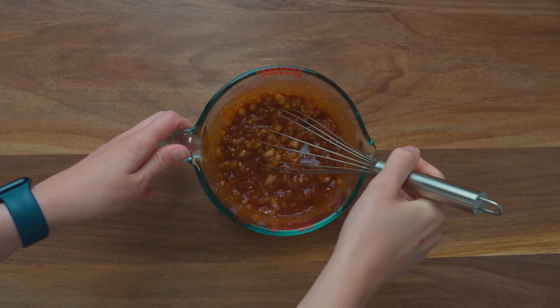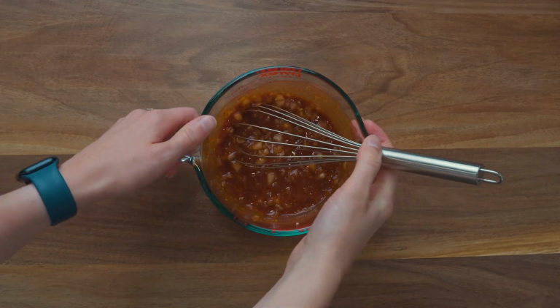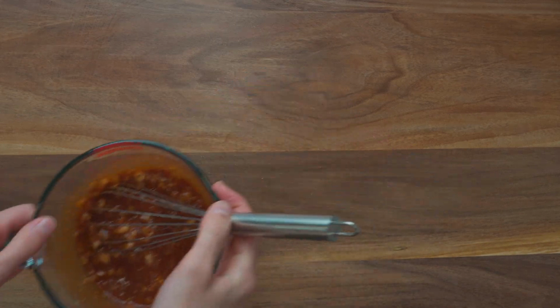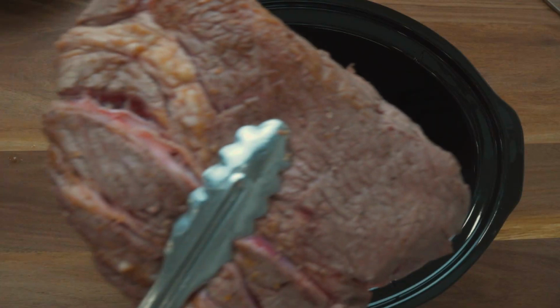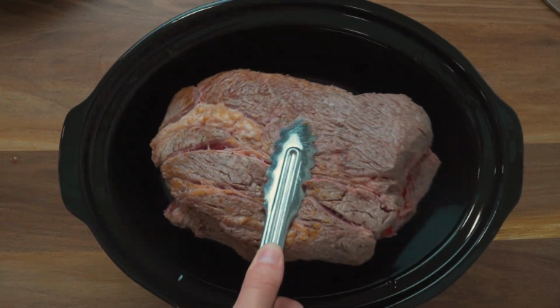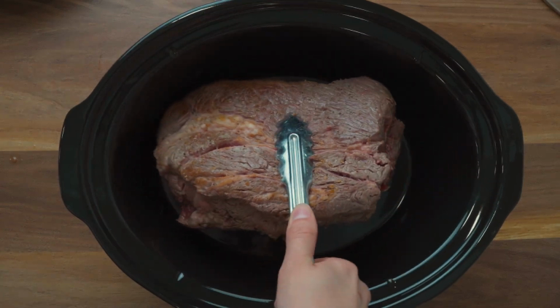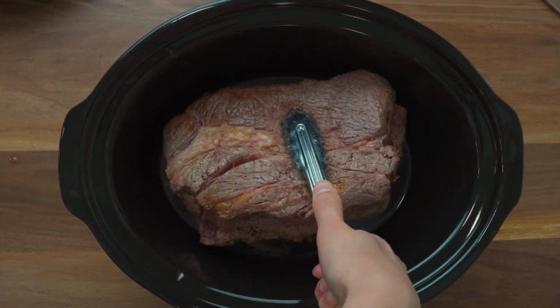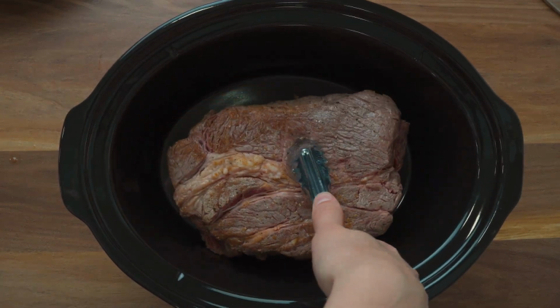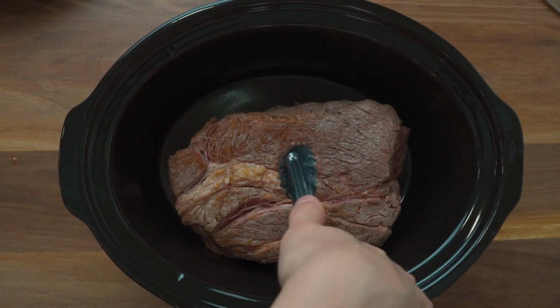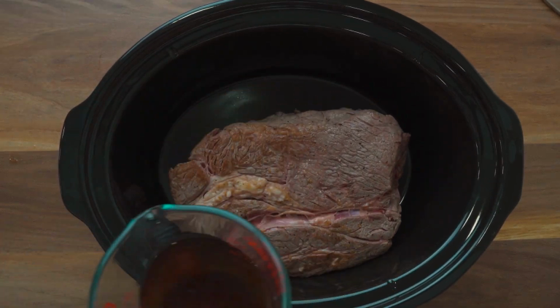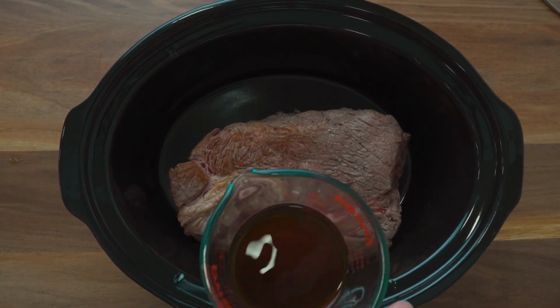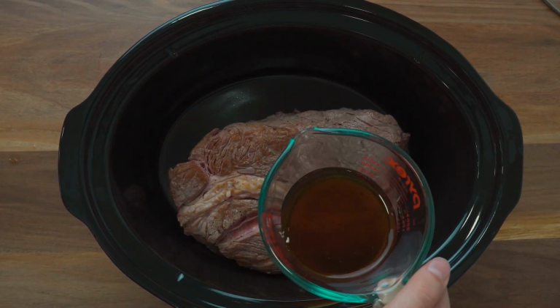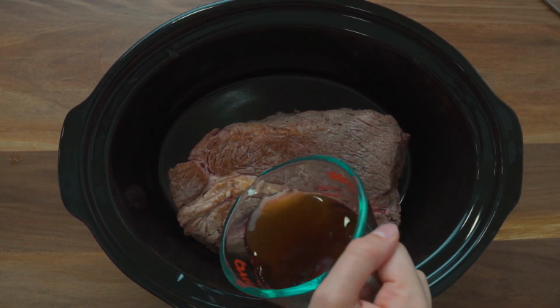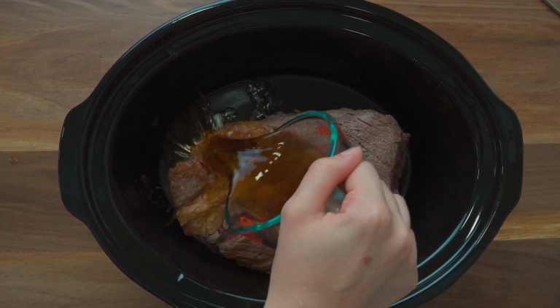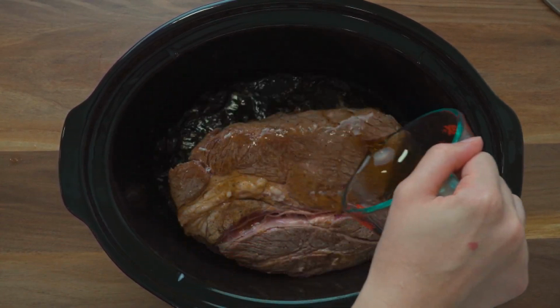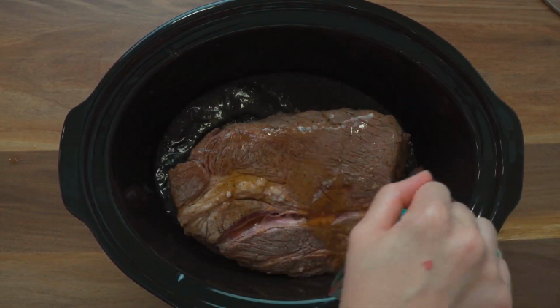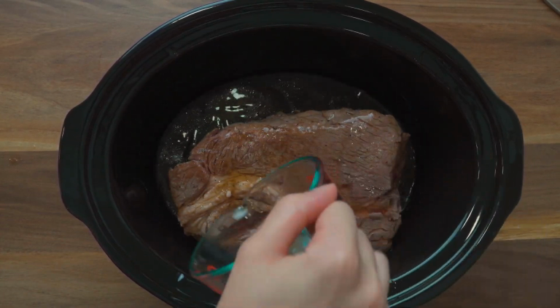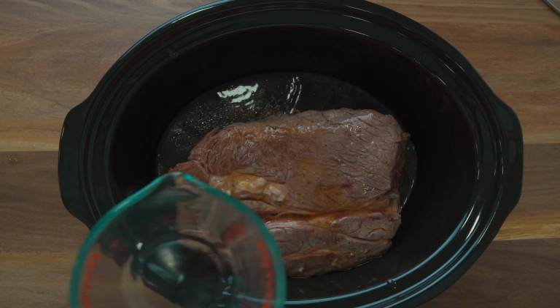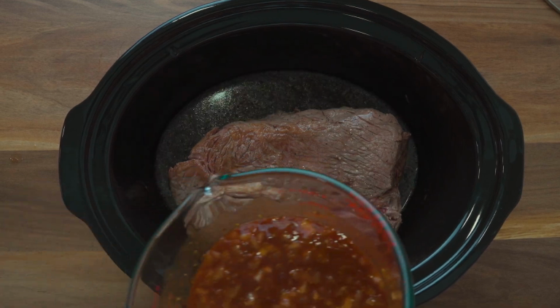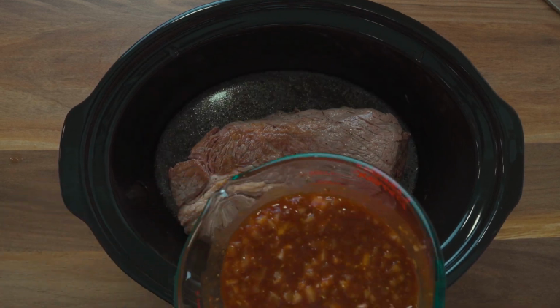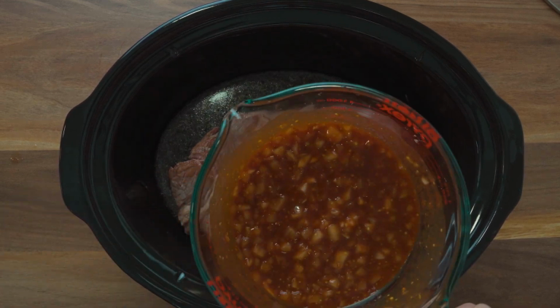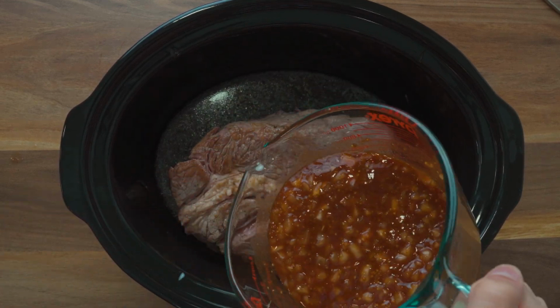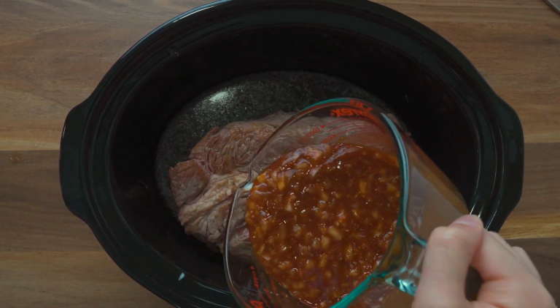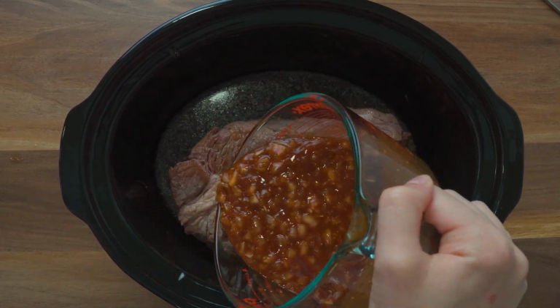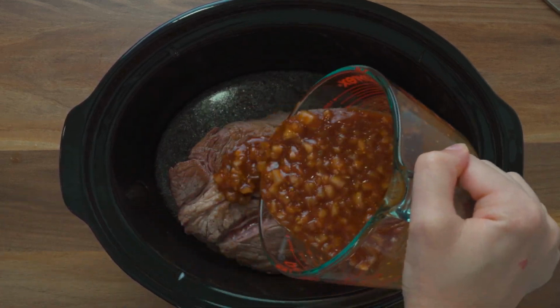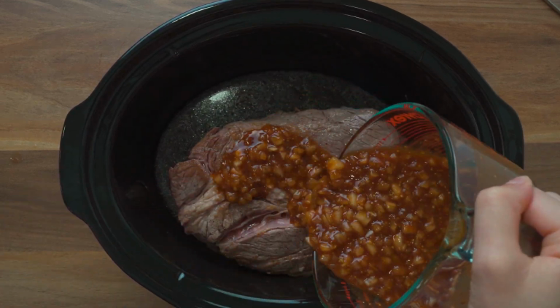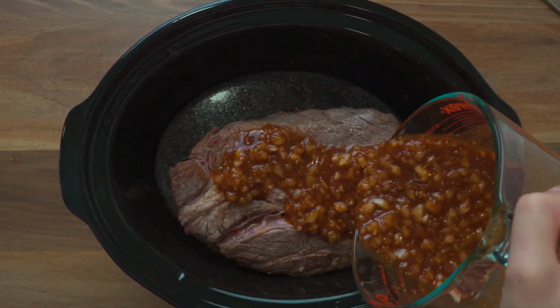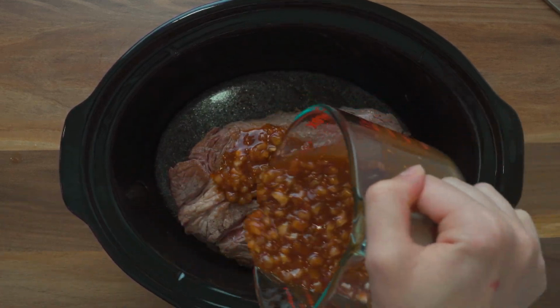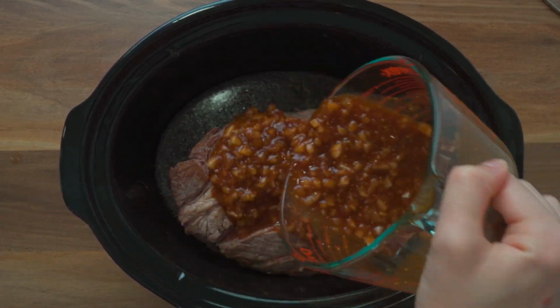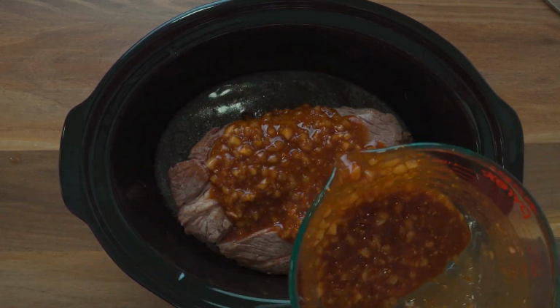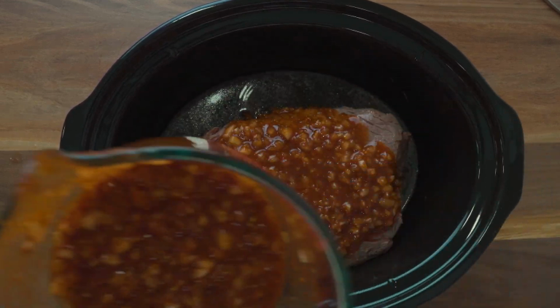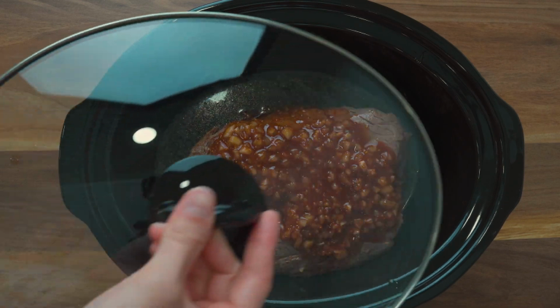Next, put the chuck roast in the Crock-Pot and pour over some beef stock. Add in the homemade barbecue sauce, put the lid on, set the timer, and the temp.